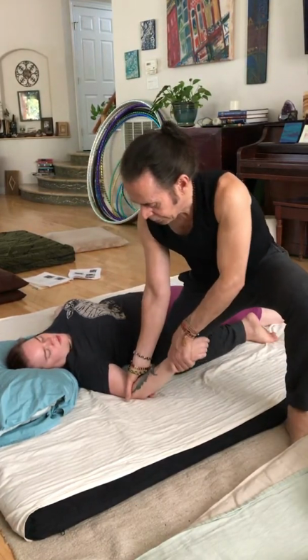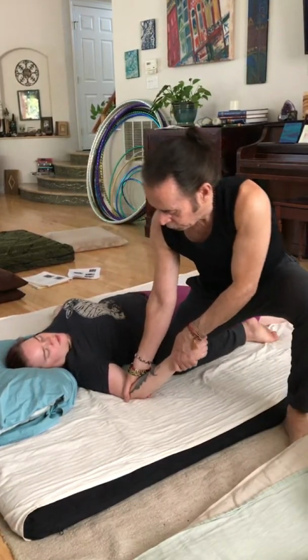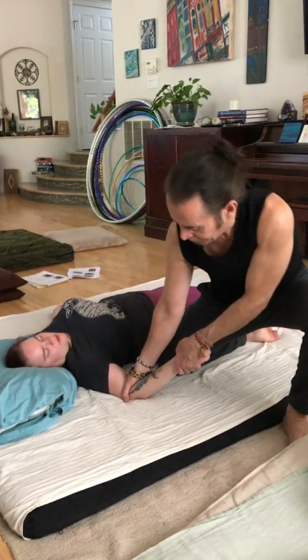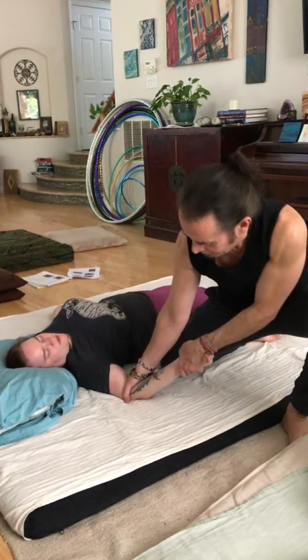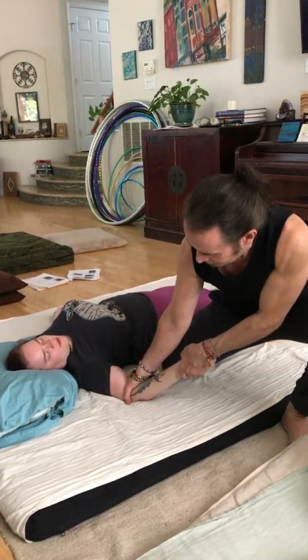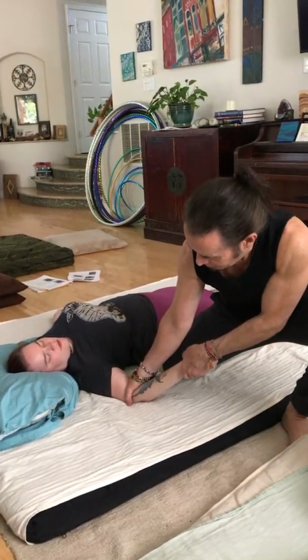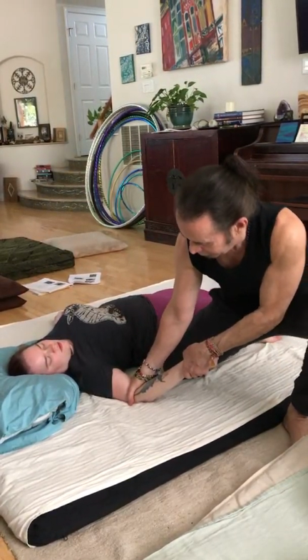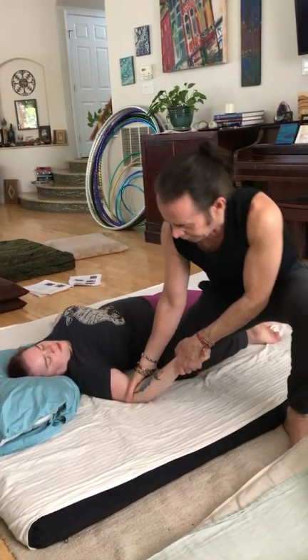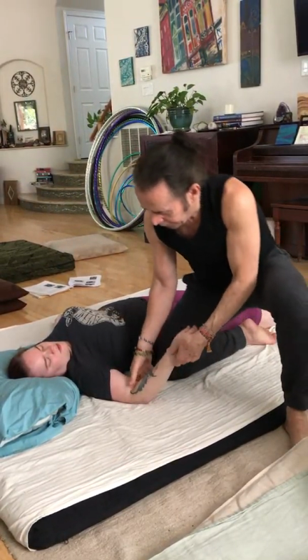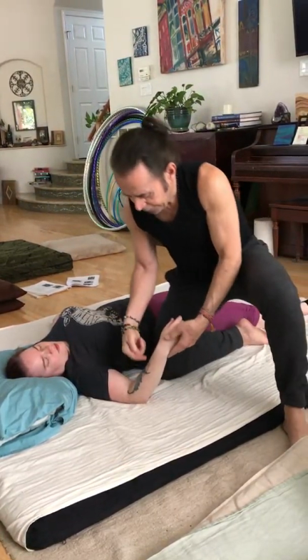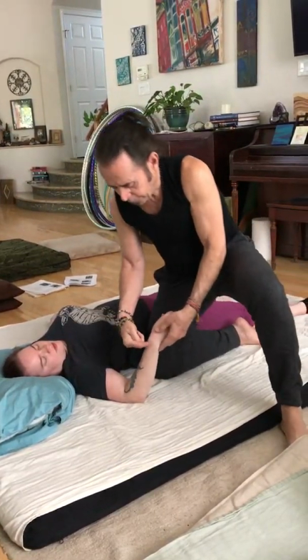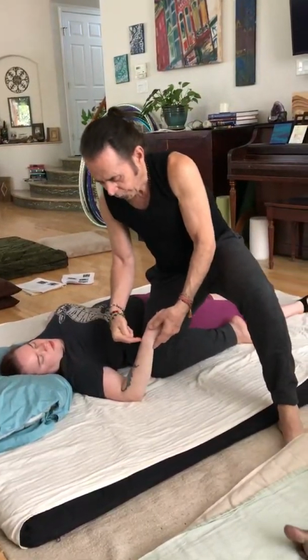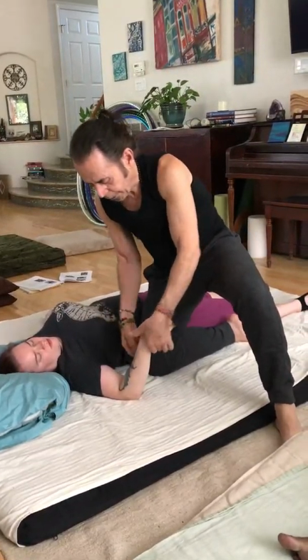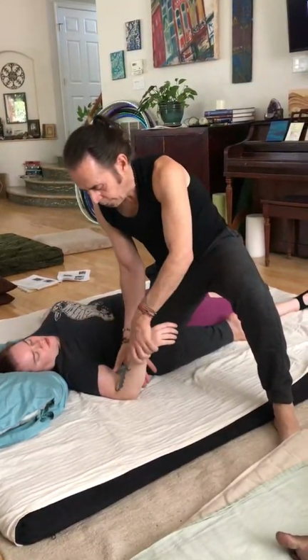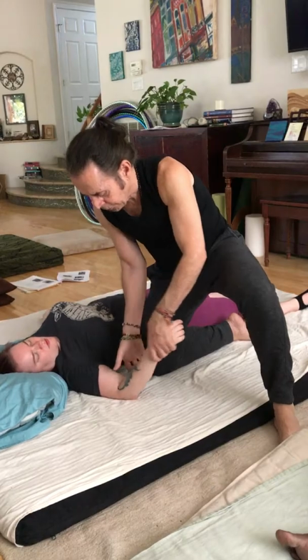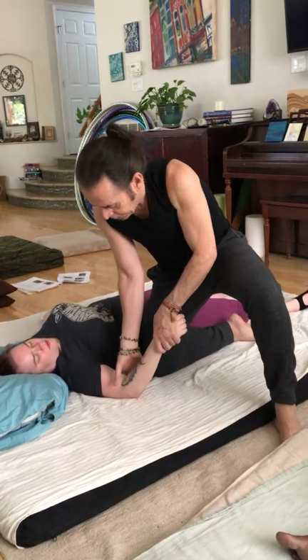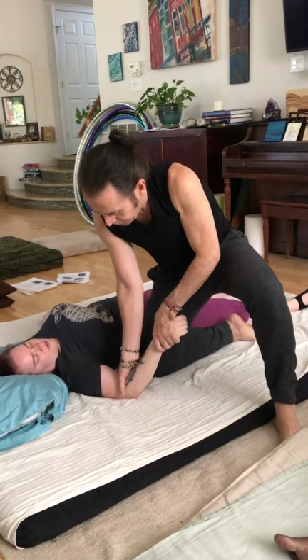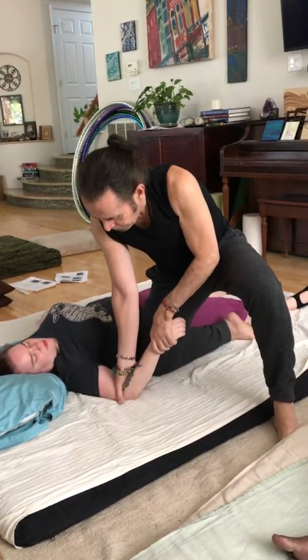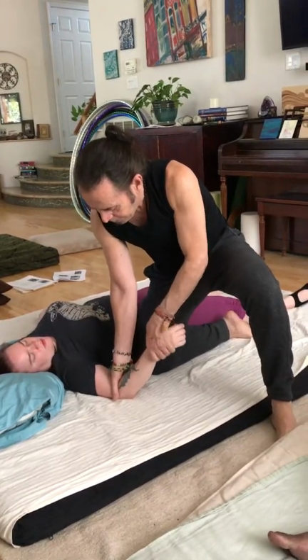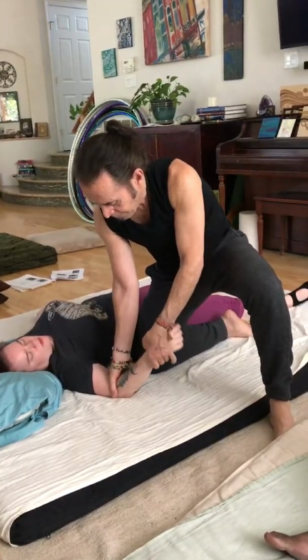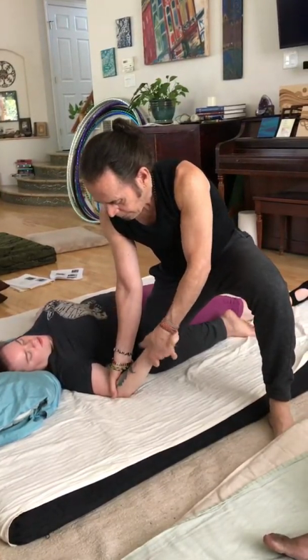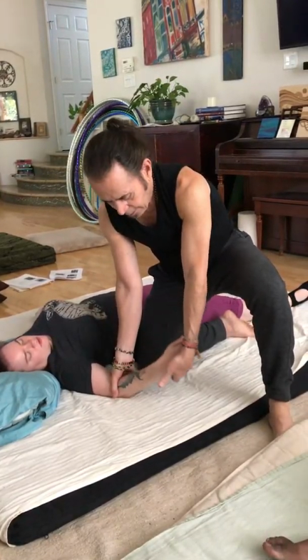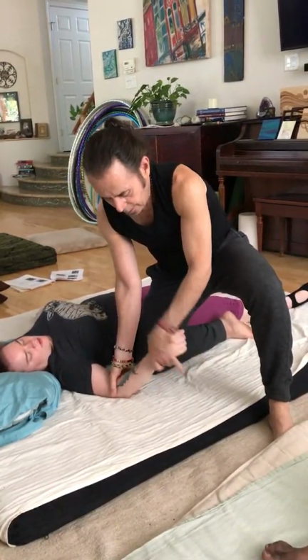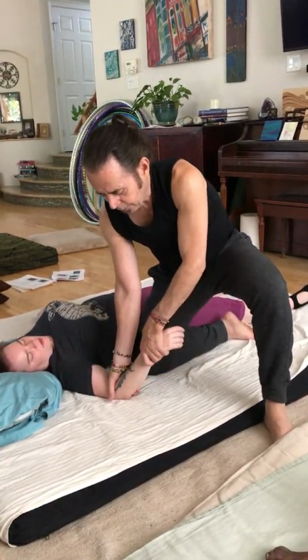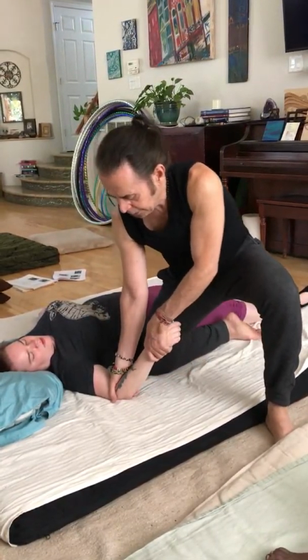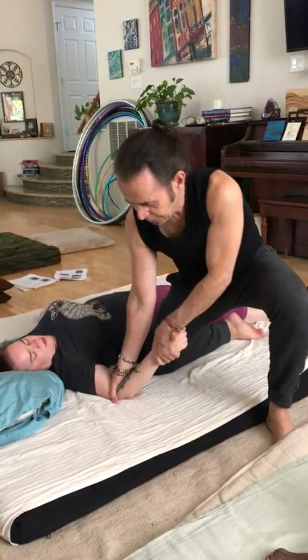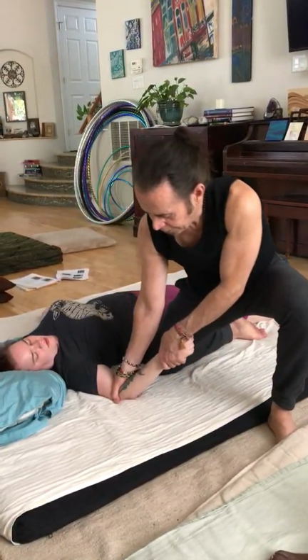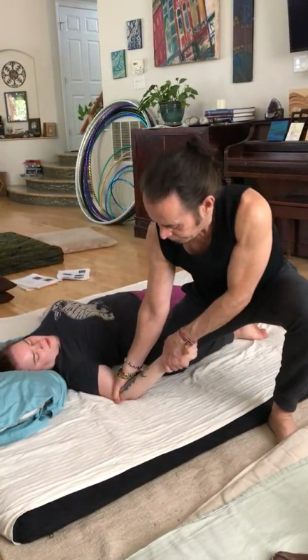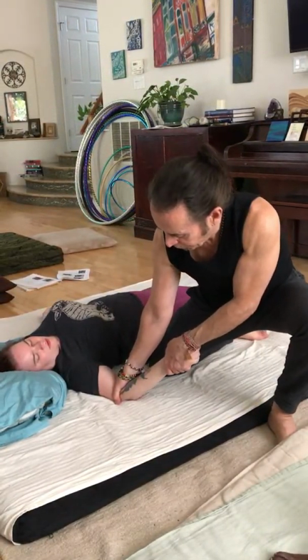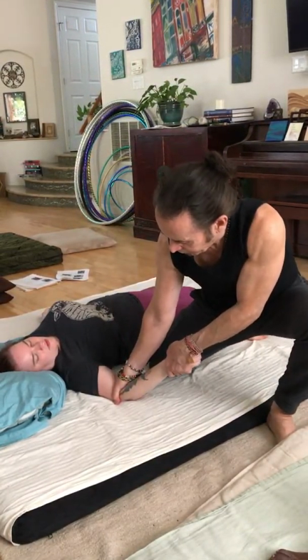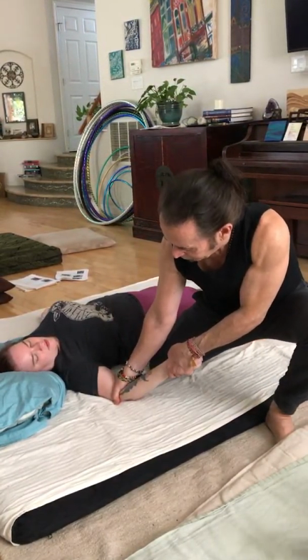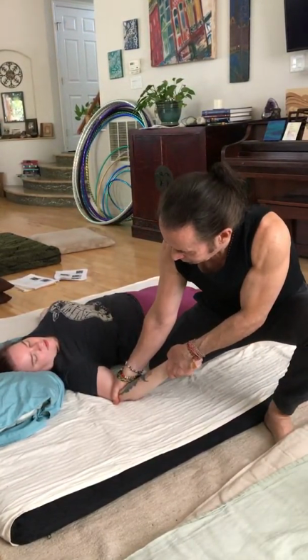And then coming to the elbow joint, just holding it, leaning here — this helps open up the carpals. So I'm pinning and I'm leaning to the side, opening up the carpals.